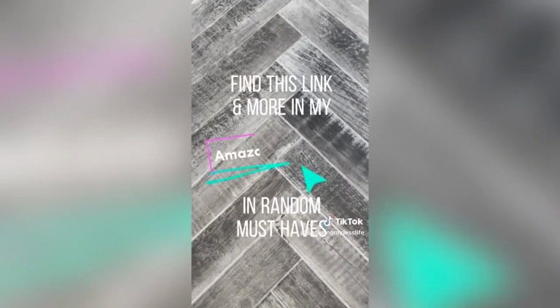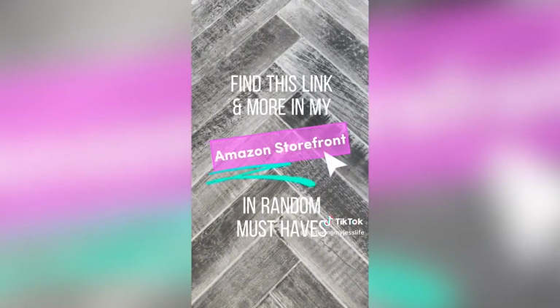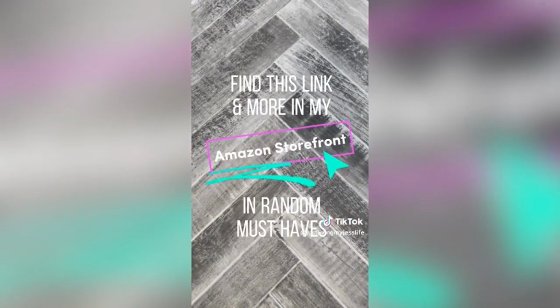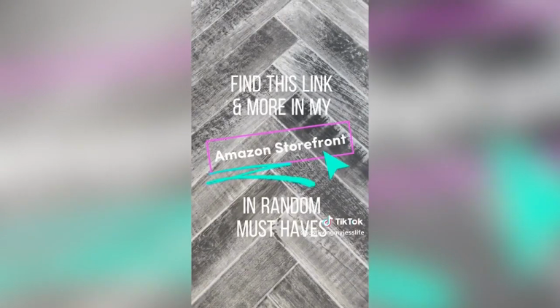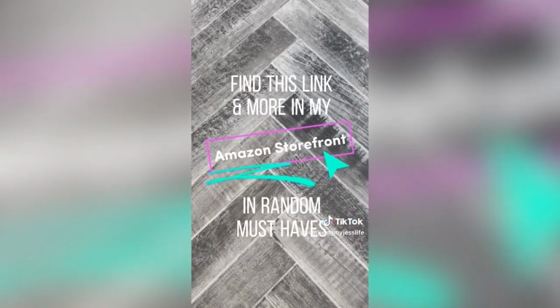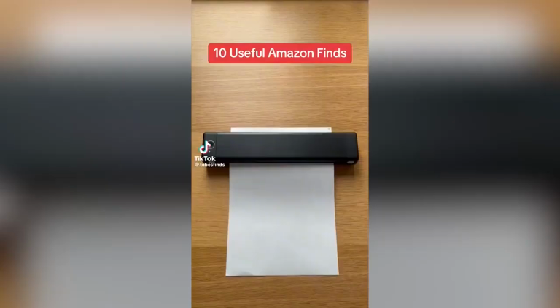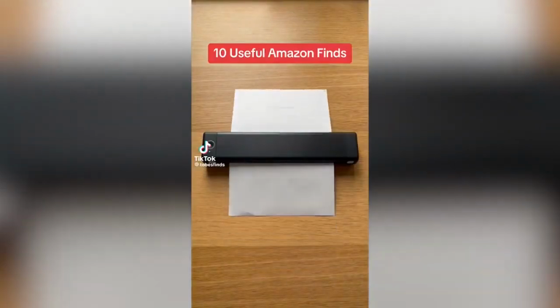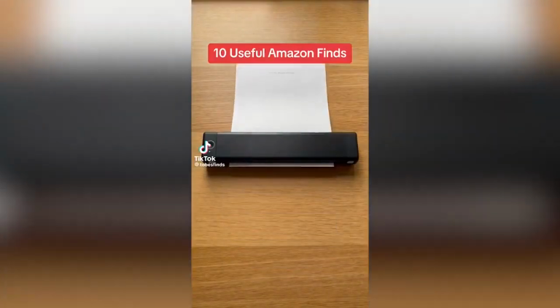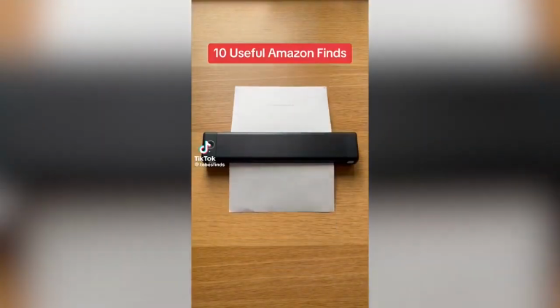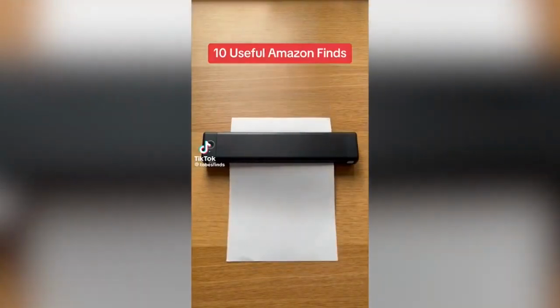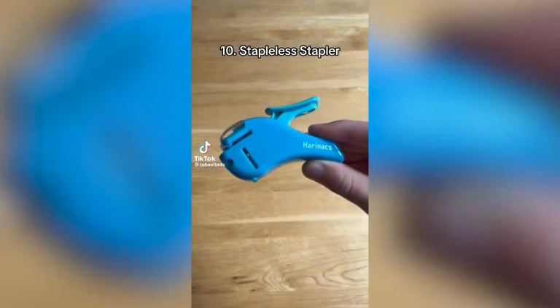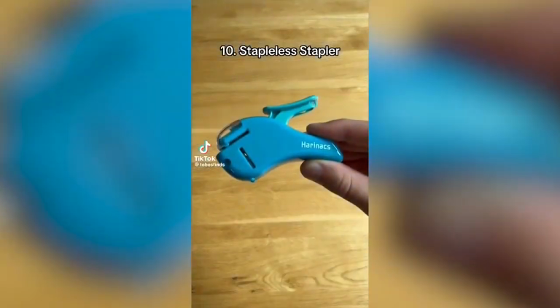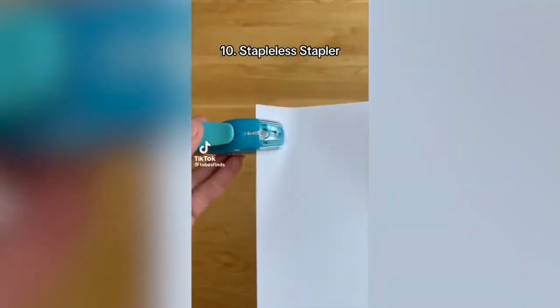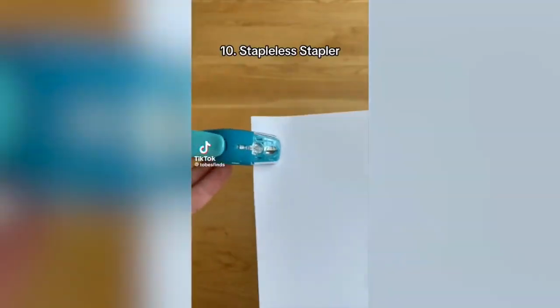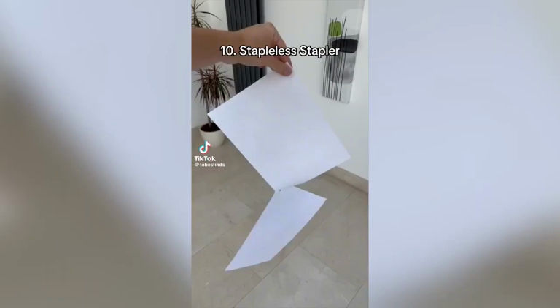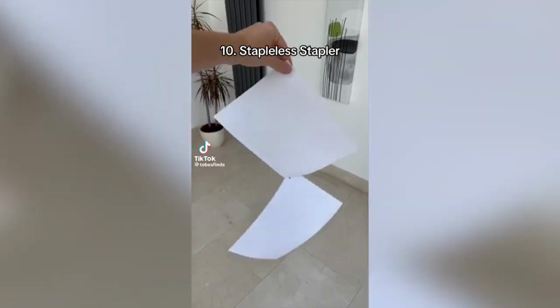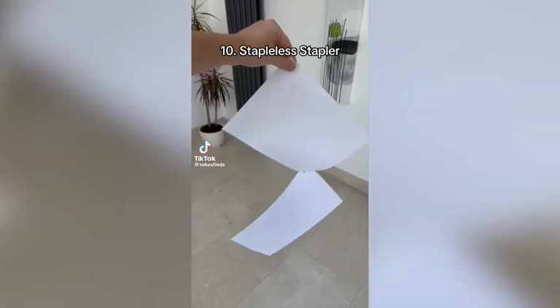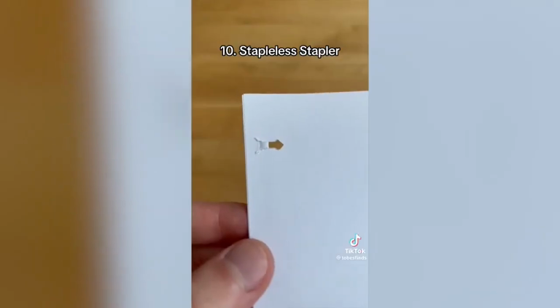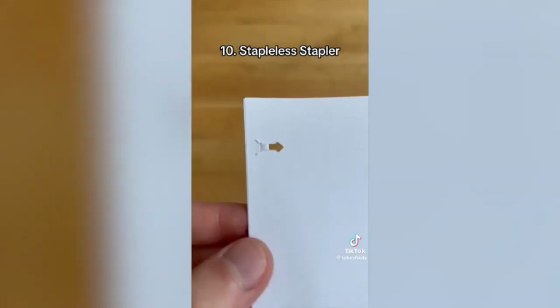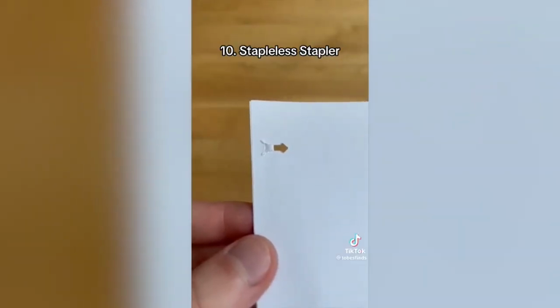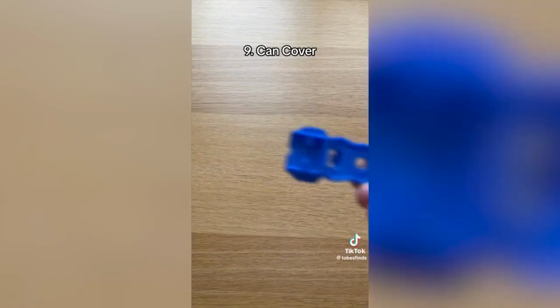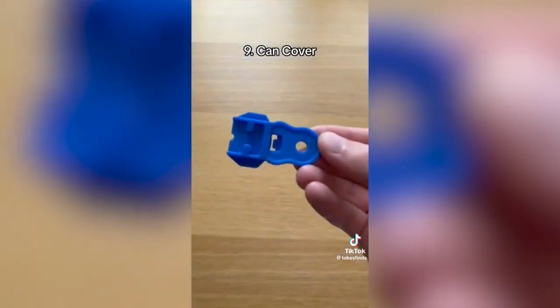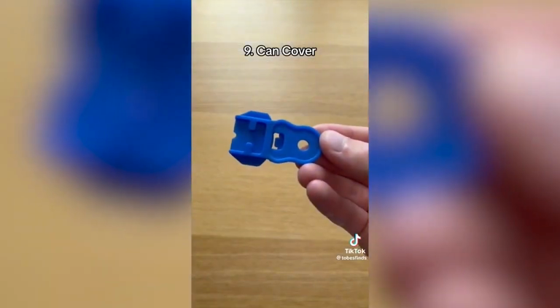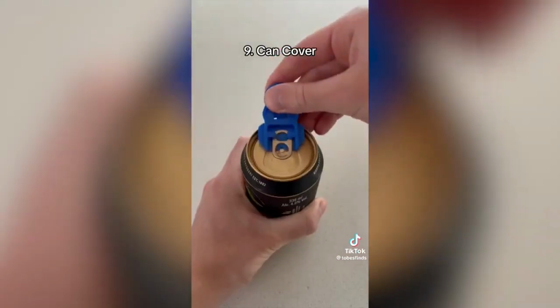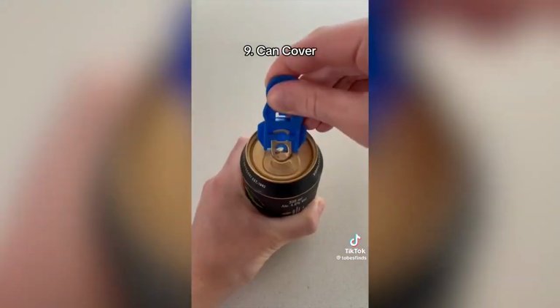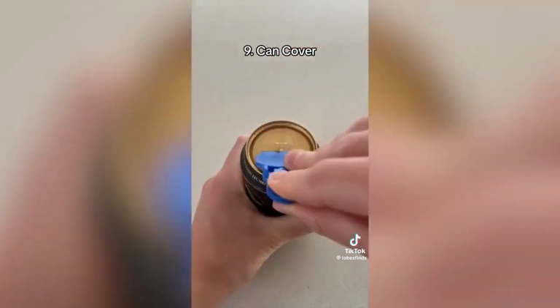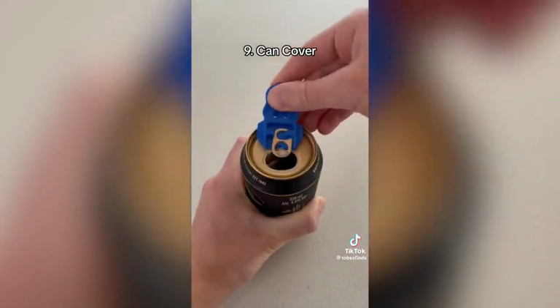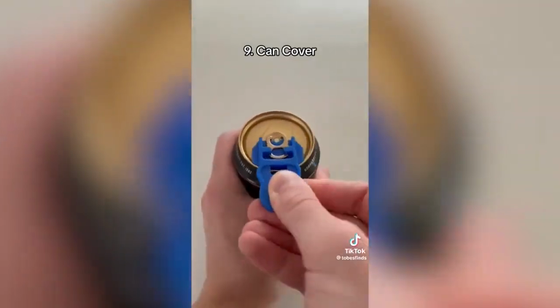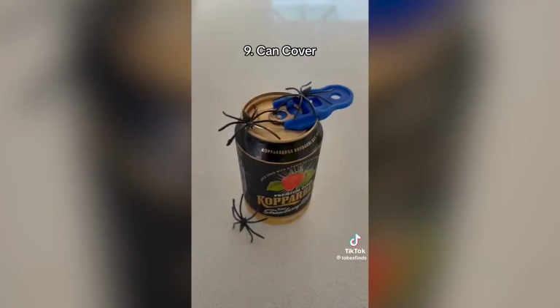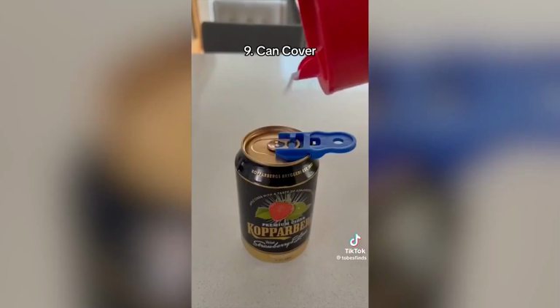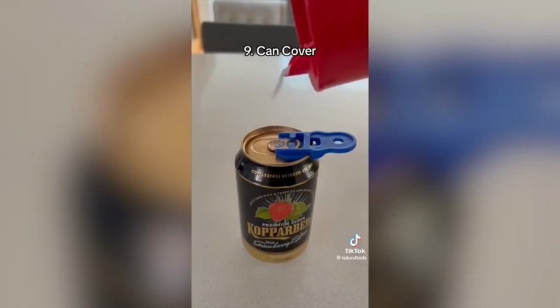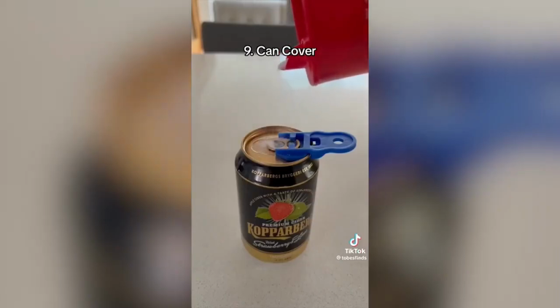Find this link and more in my Amazon storefront. This is a staple-less stapler, which connects up to 5 sheets together without using any staples. This is a can cover, which allows you to easily open your cans and protects them from bugs and unwanted substances.